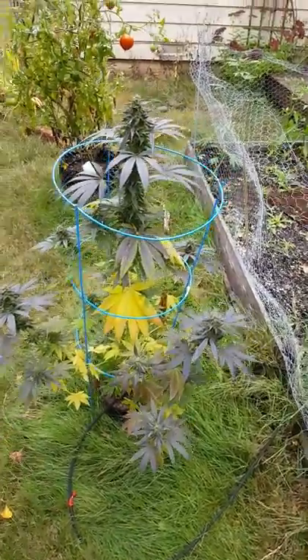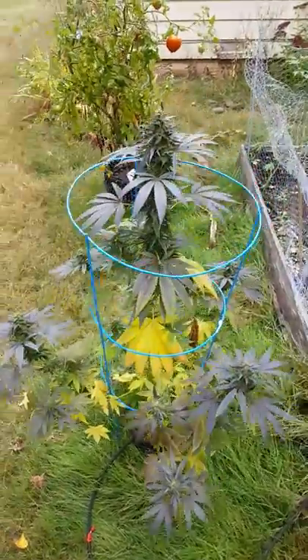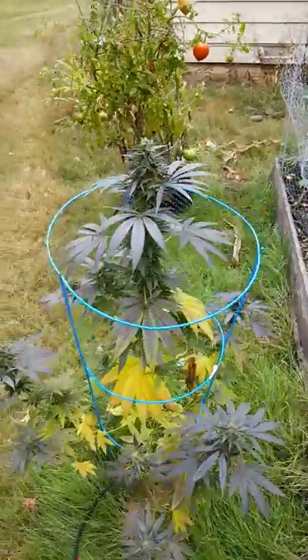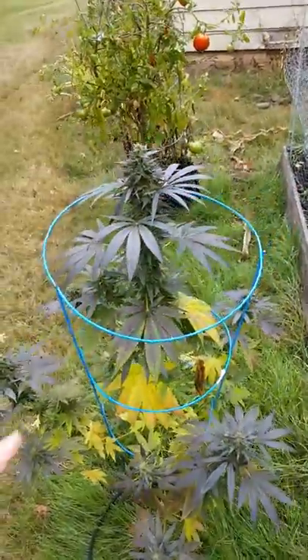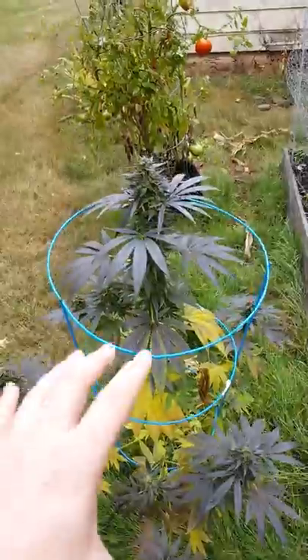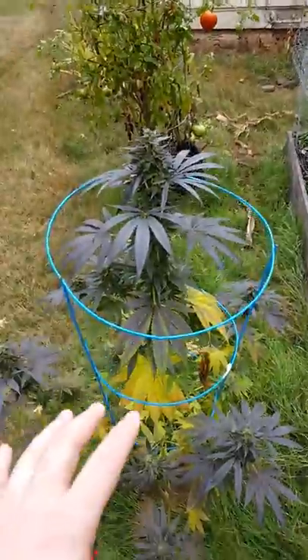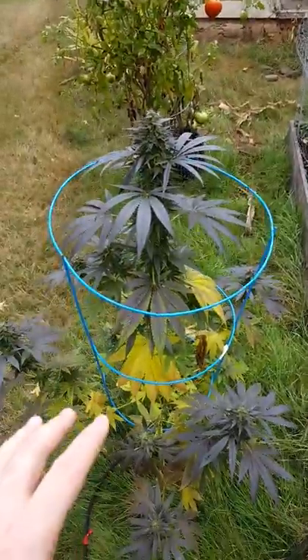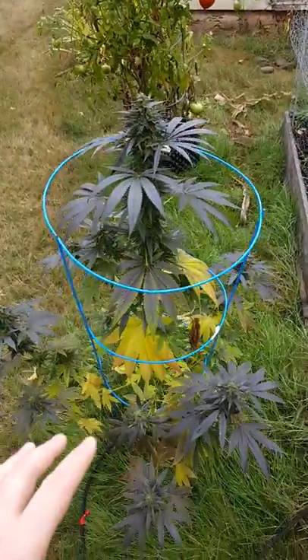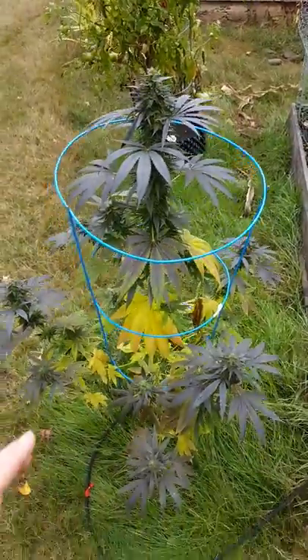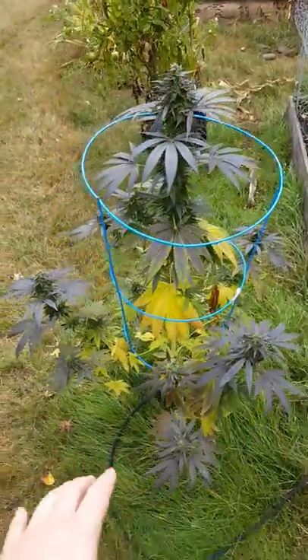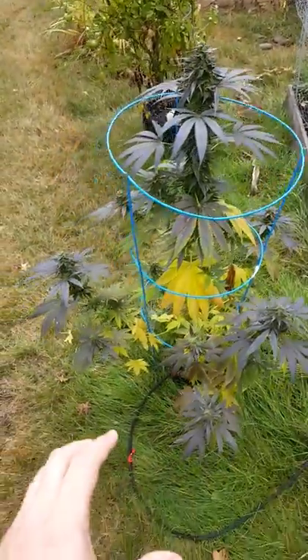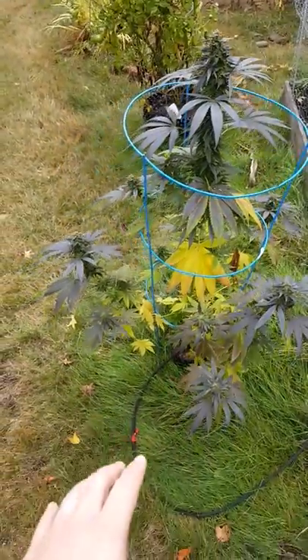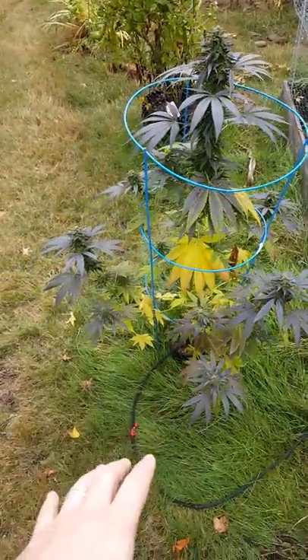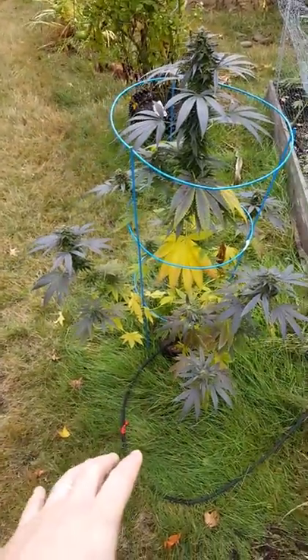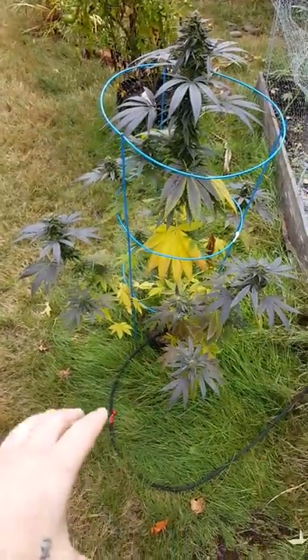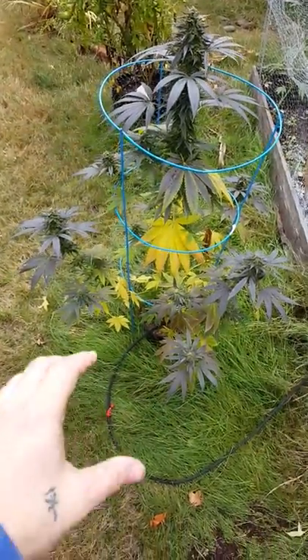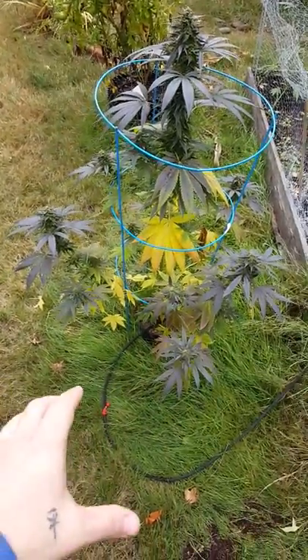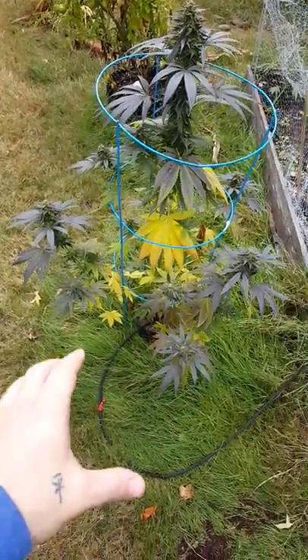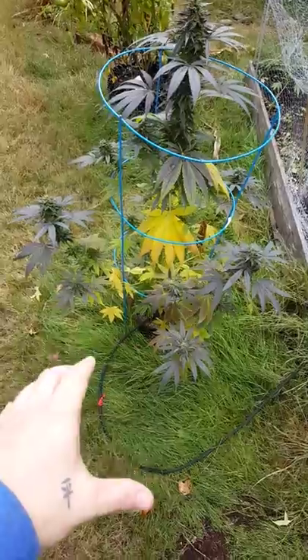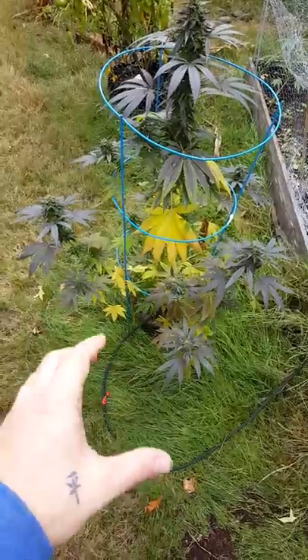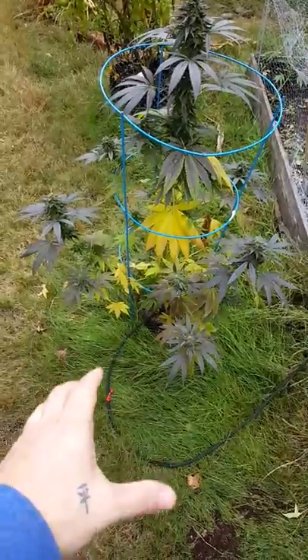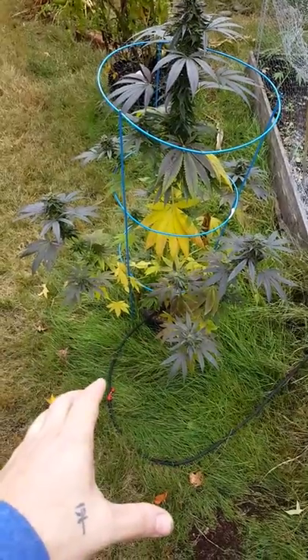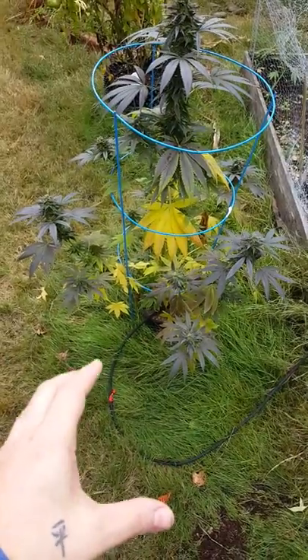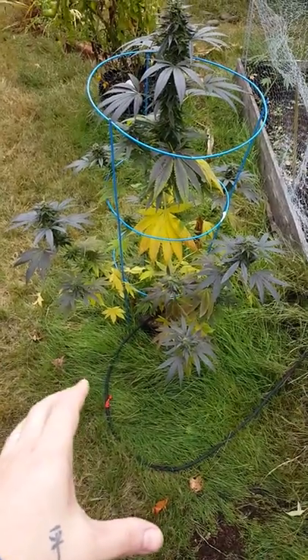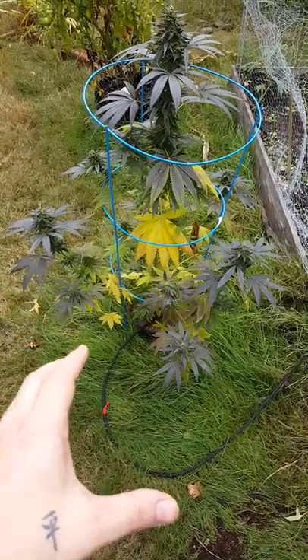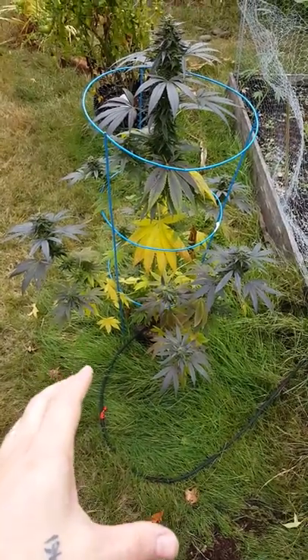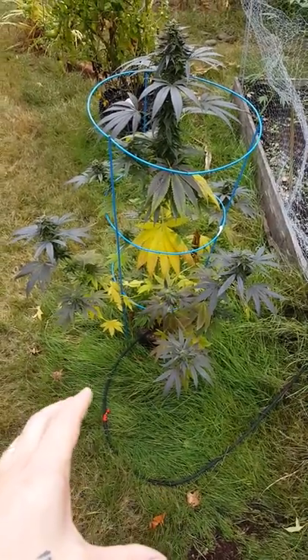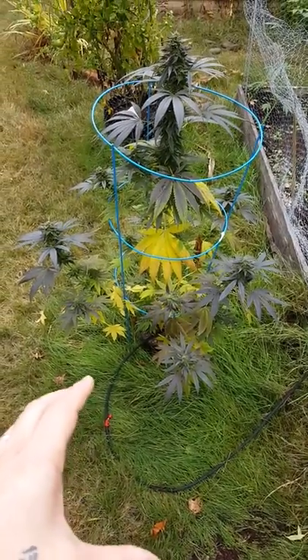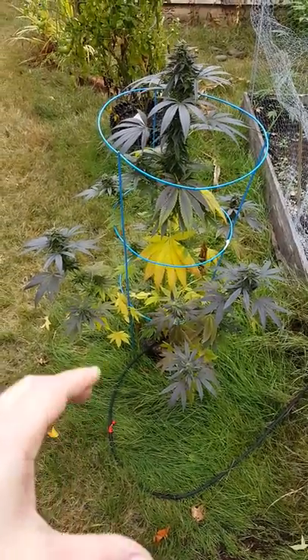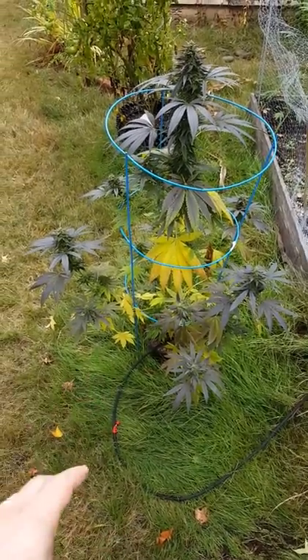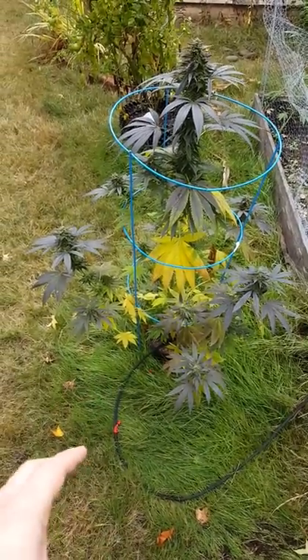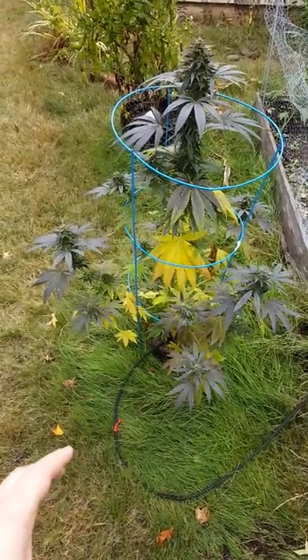The Hydro Organic method means that I feed her every day. I water every single day with water and she's fed with all organic nutrients — all powdered nutrients. I'll make an update of all the powdered nutrients I use because the other video is a little bit outdated.